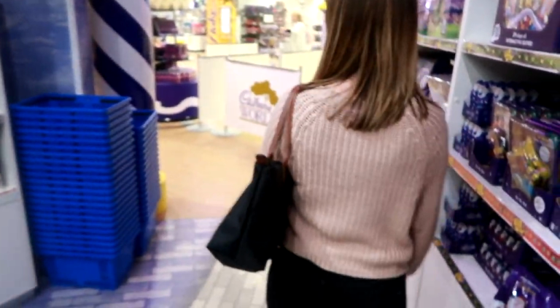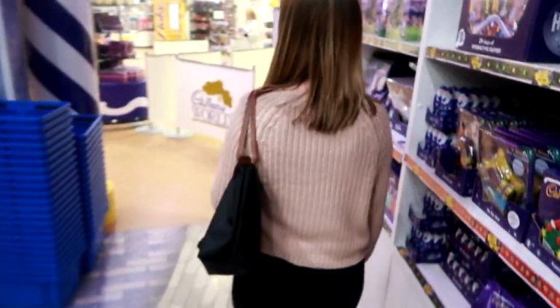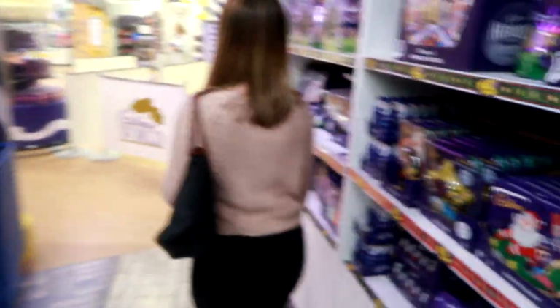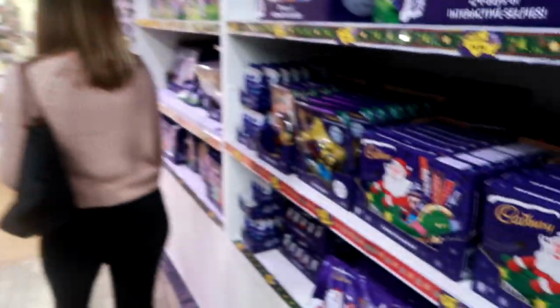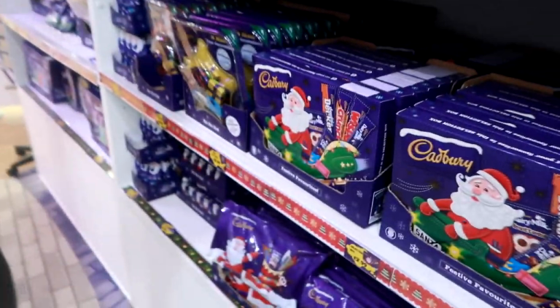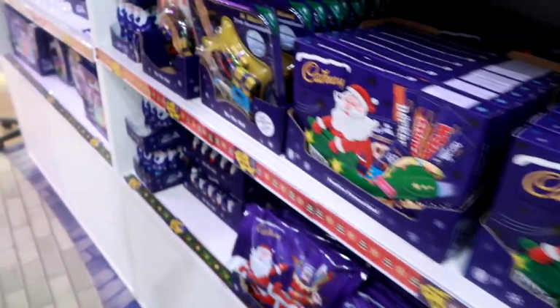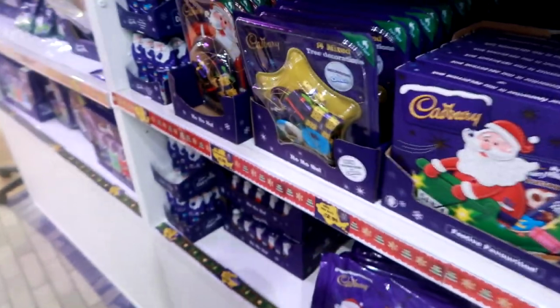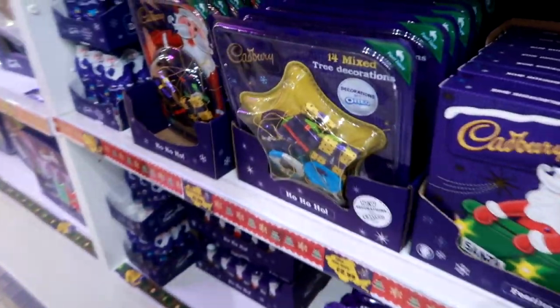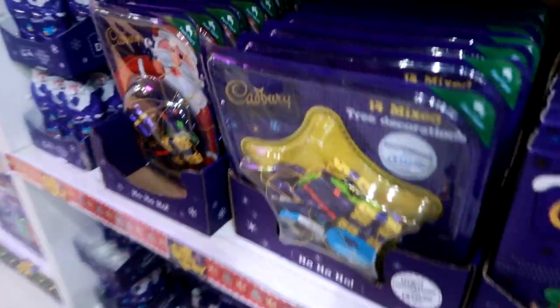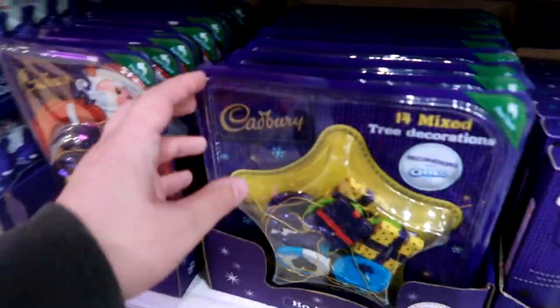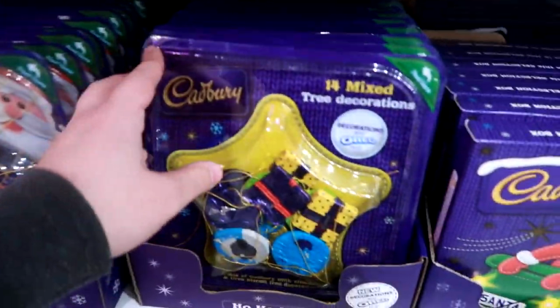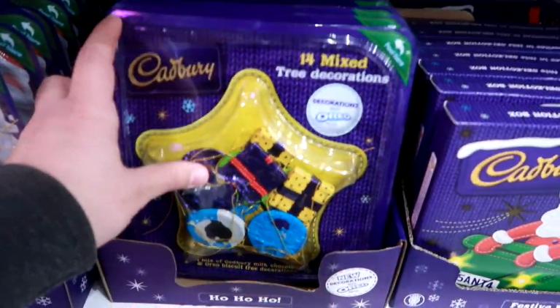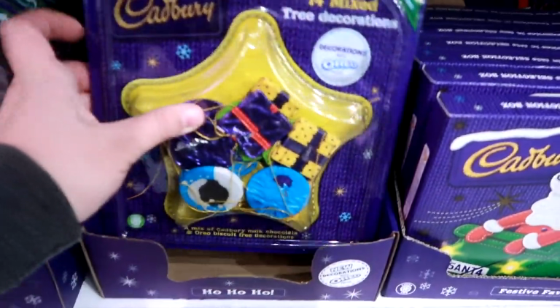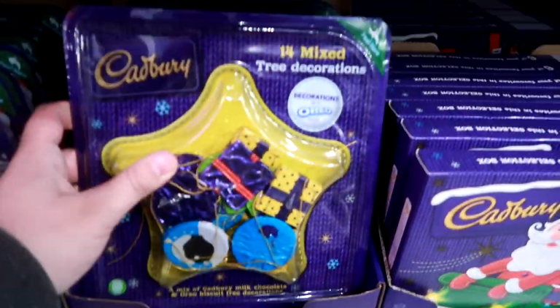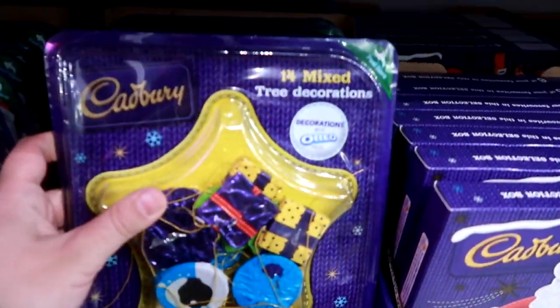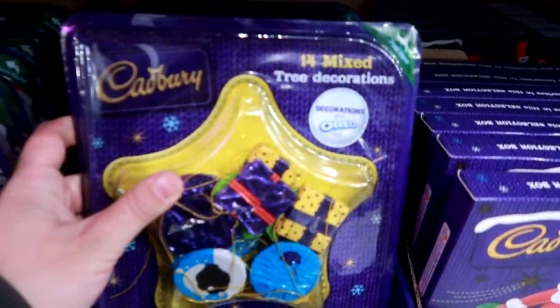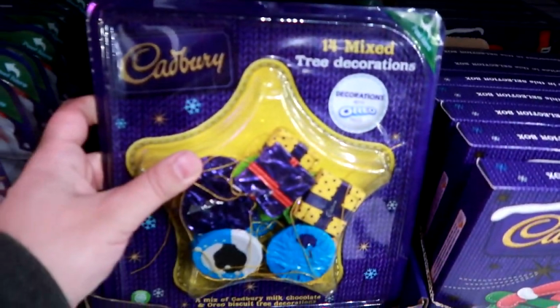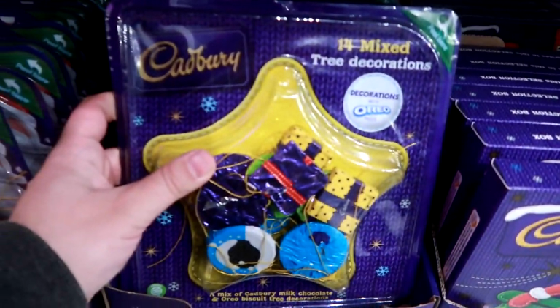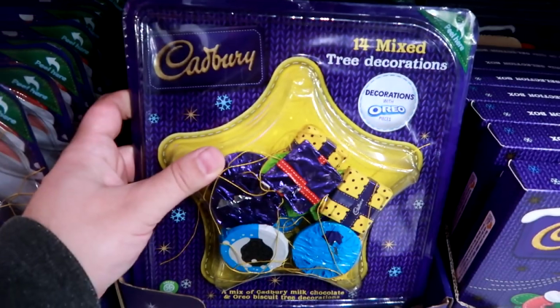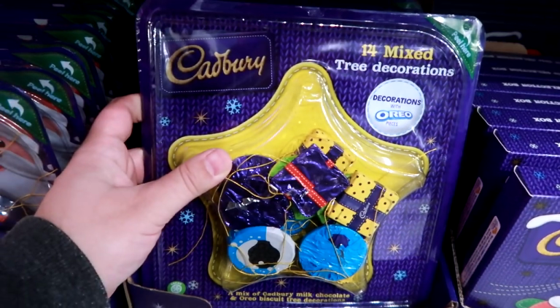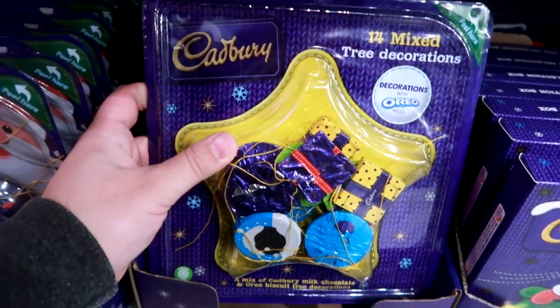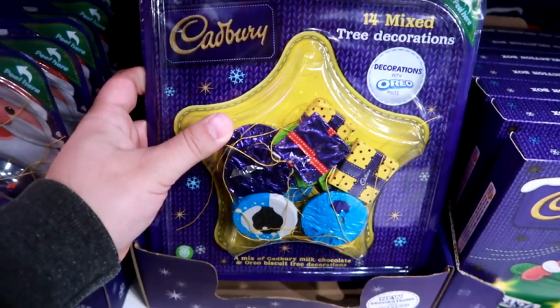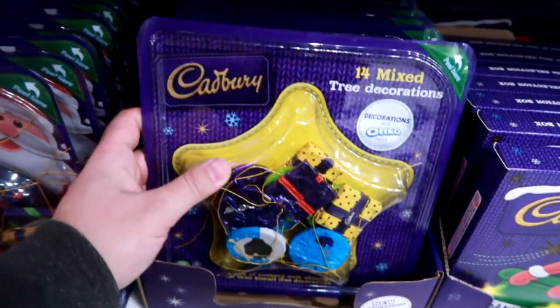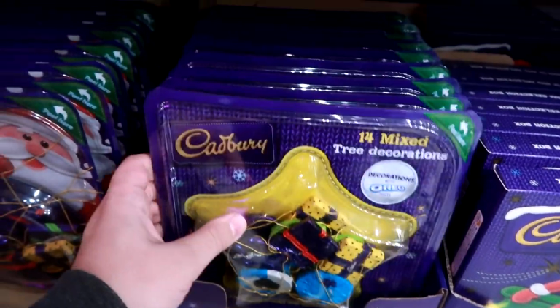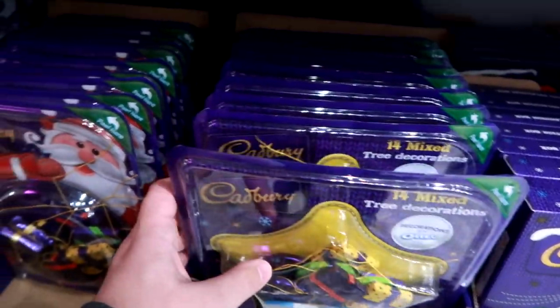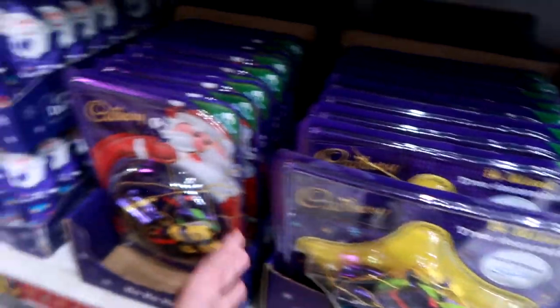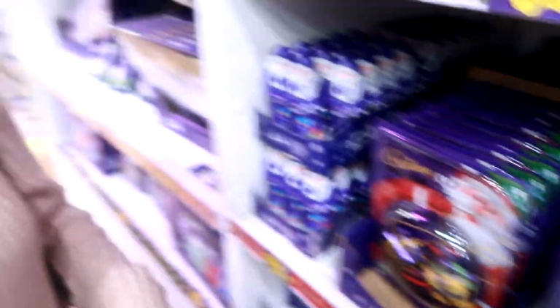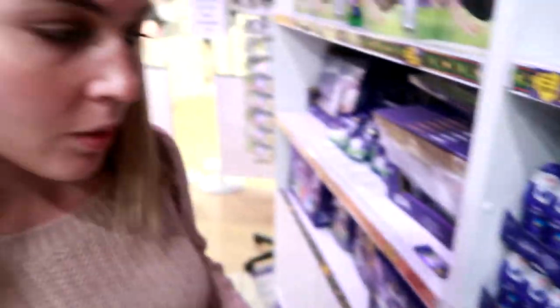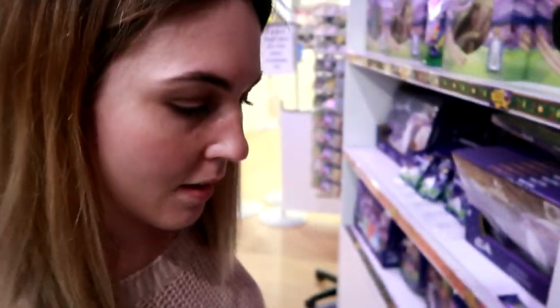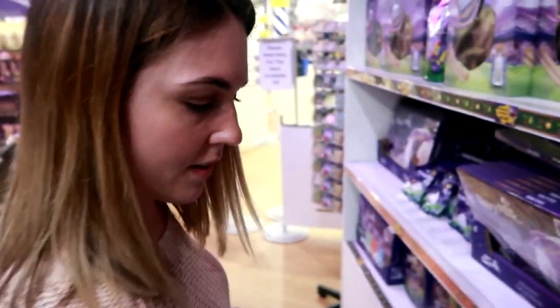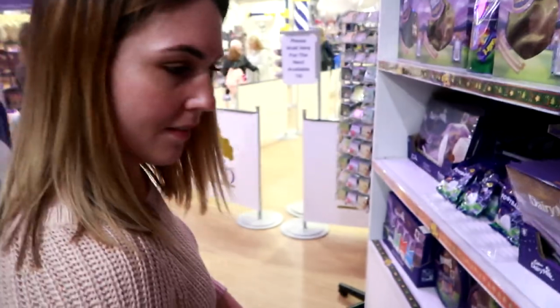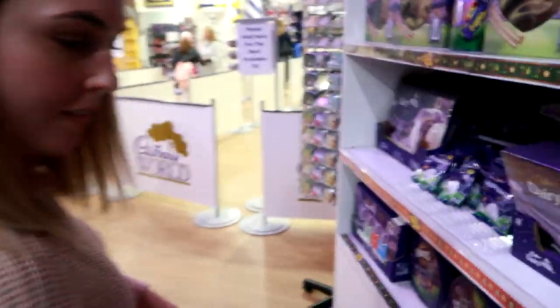Oh here we go, look Claire - this is a classic product. It's got Oreo pieces decorations with Oreo pieces. Did you used to have the presents on the tree when you were little, Claire? The caramel ones?